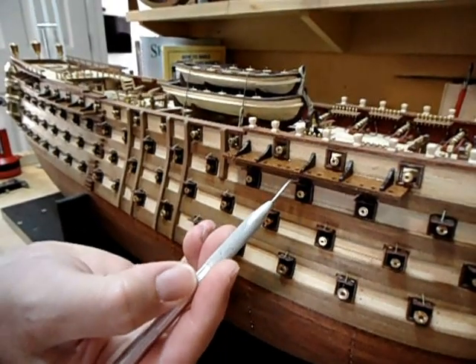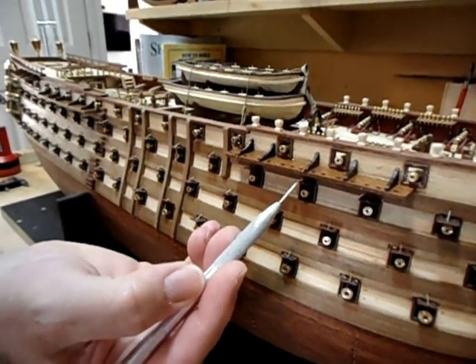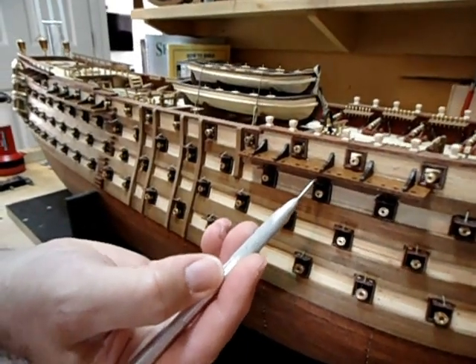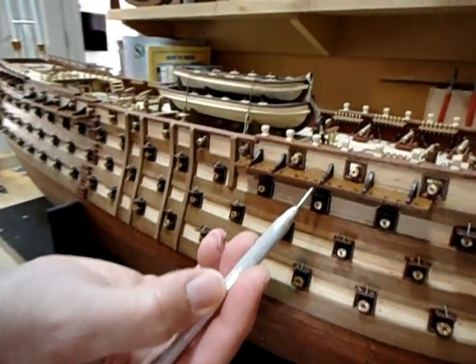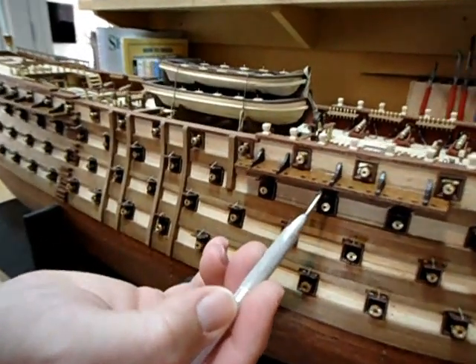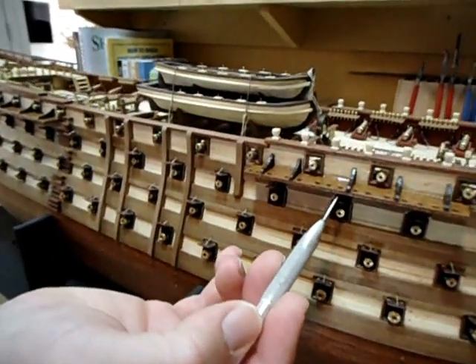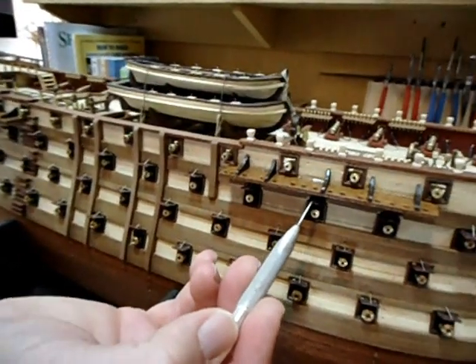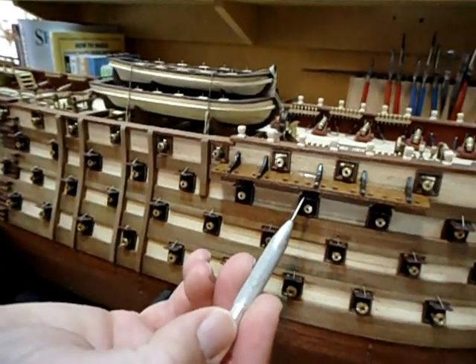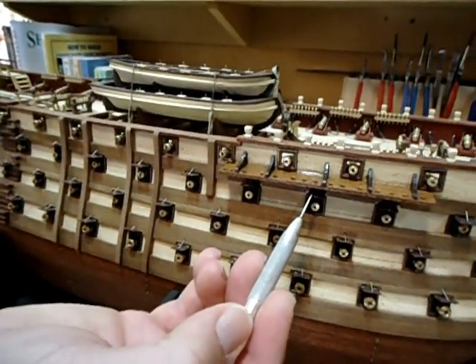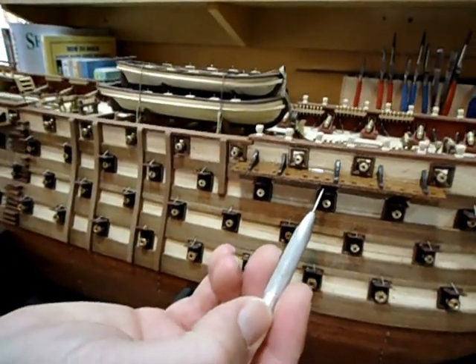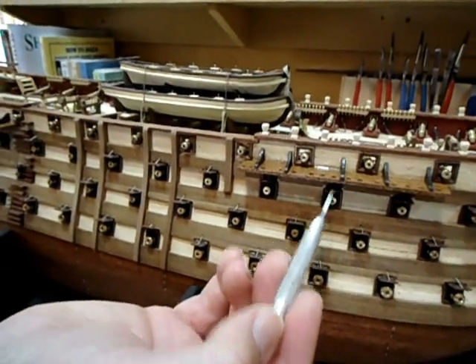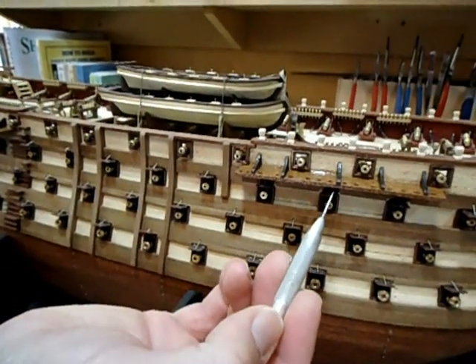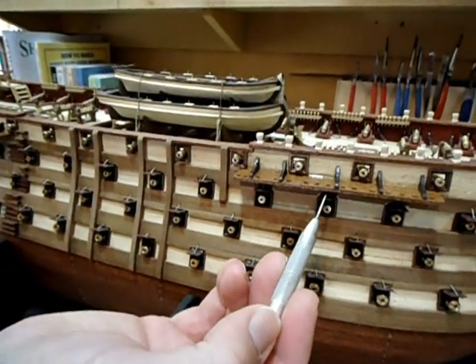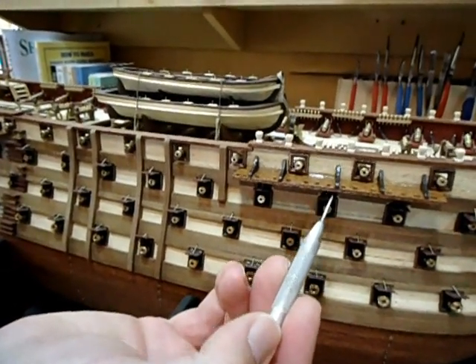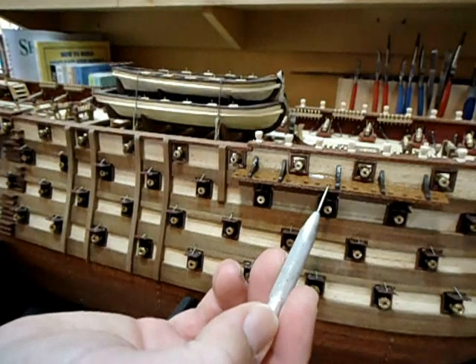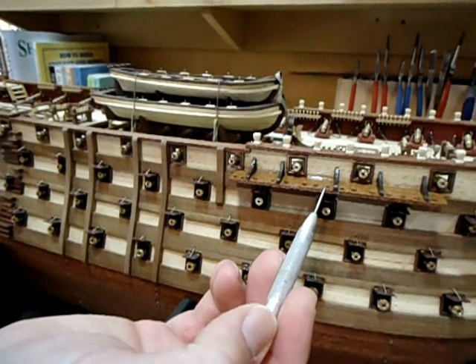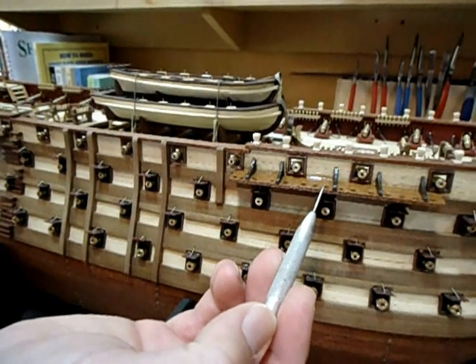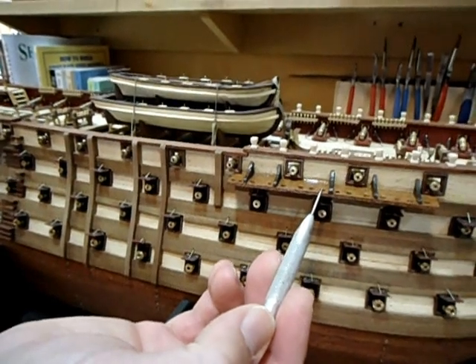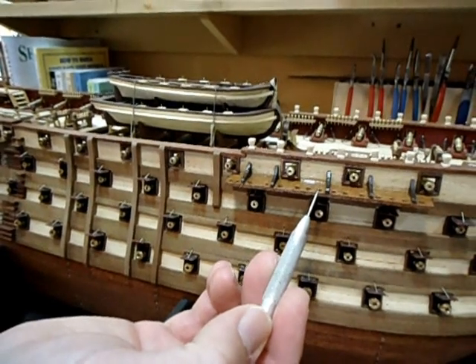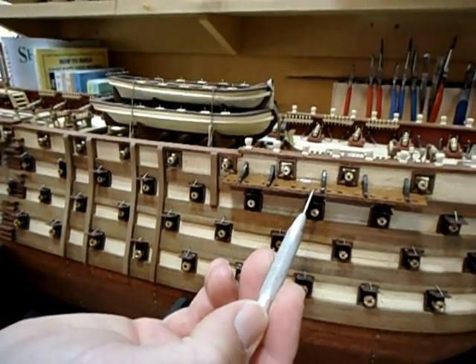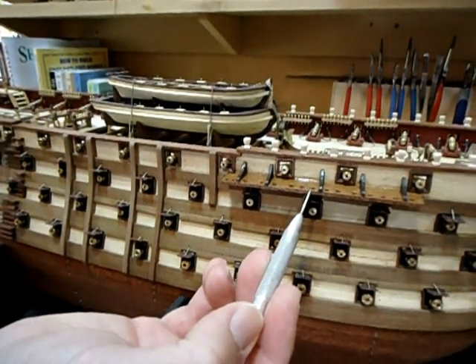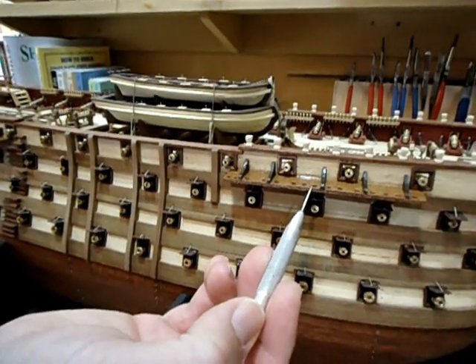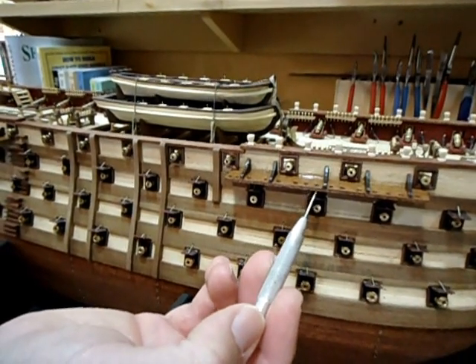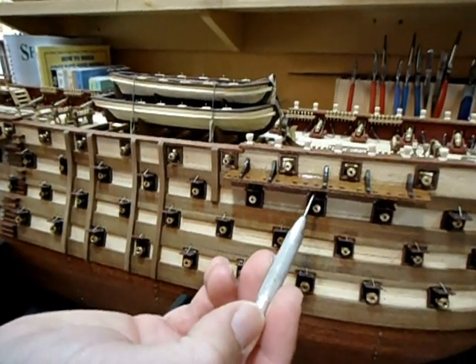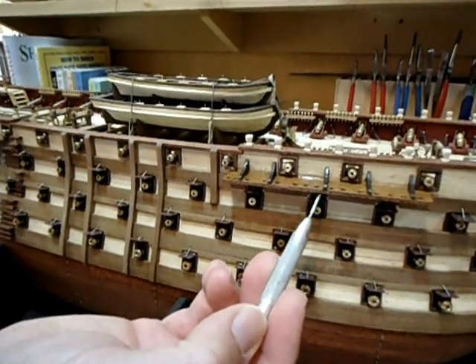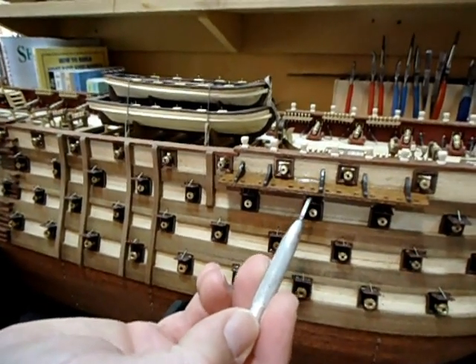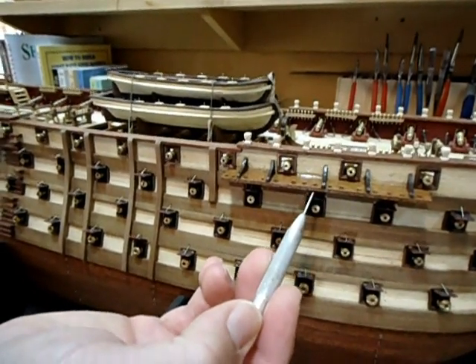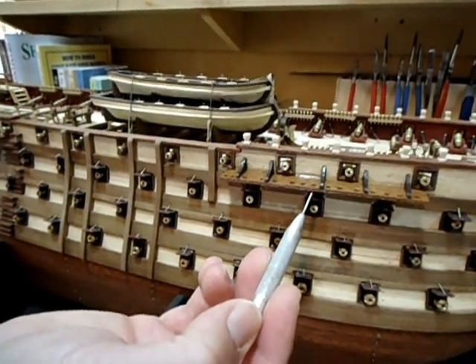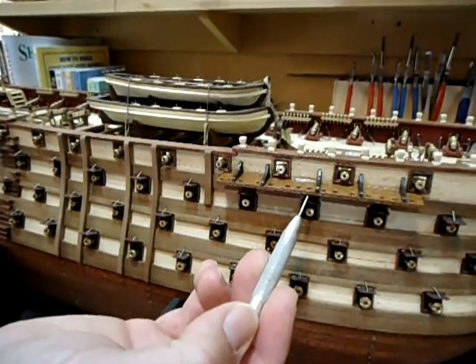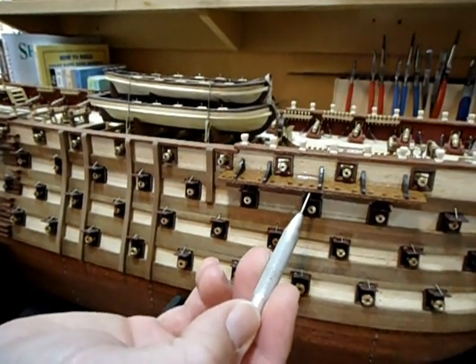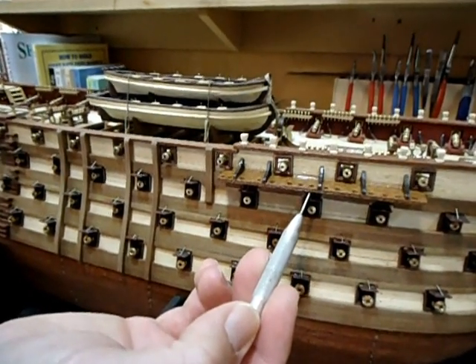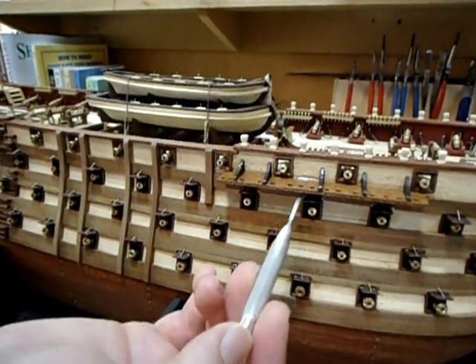You're not going to have a chain here. The dead eye and the upper link will actually tie off under here.